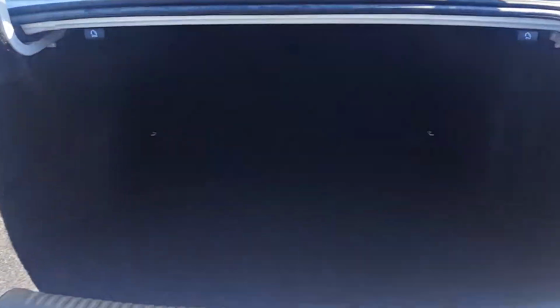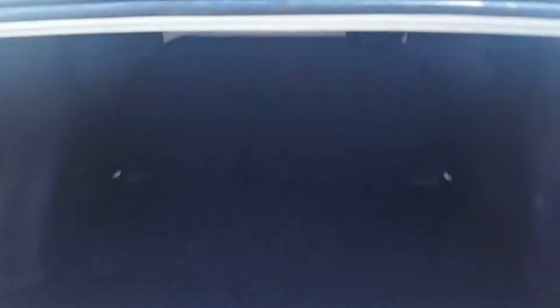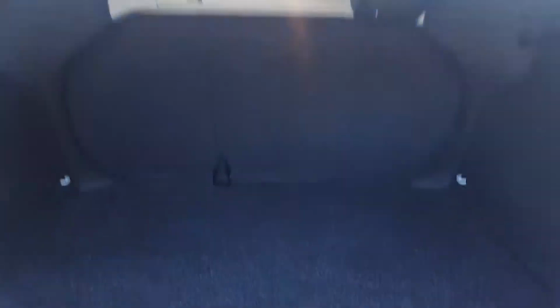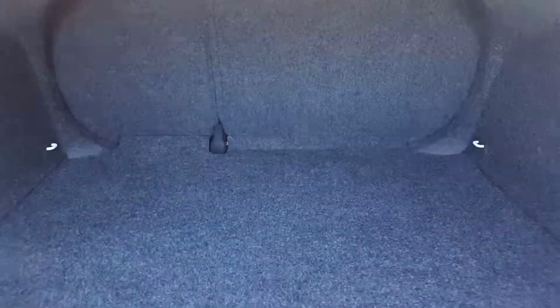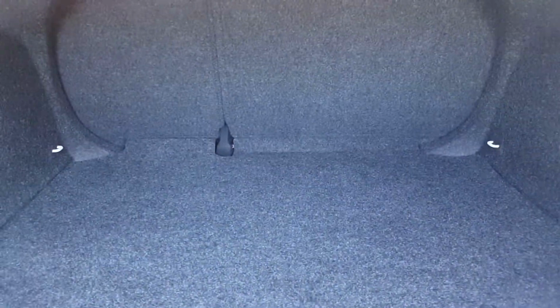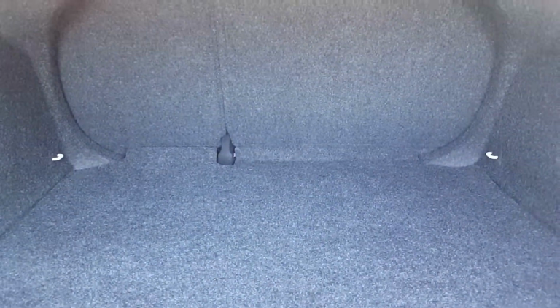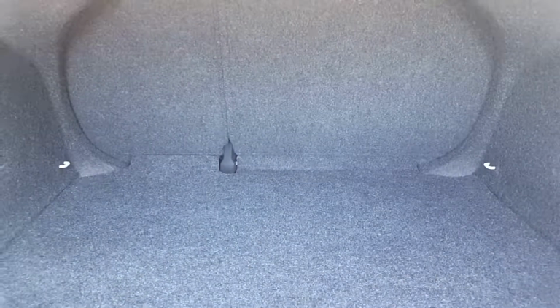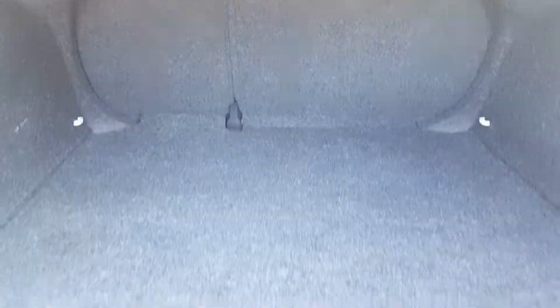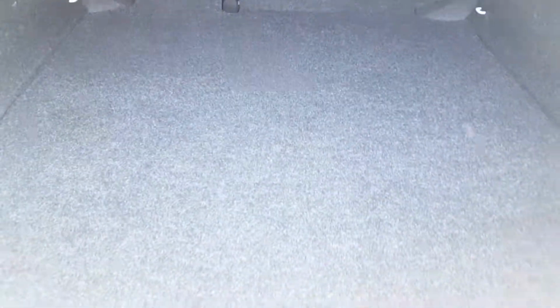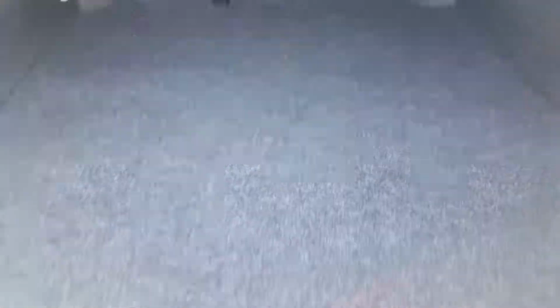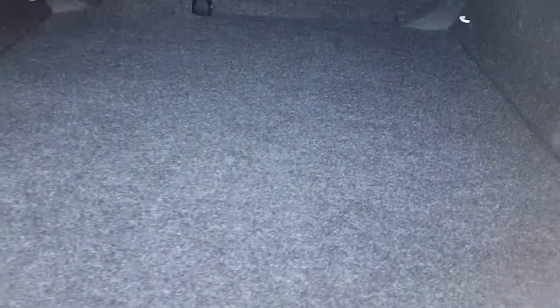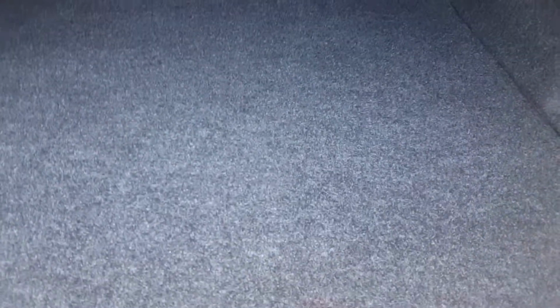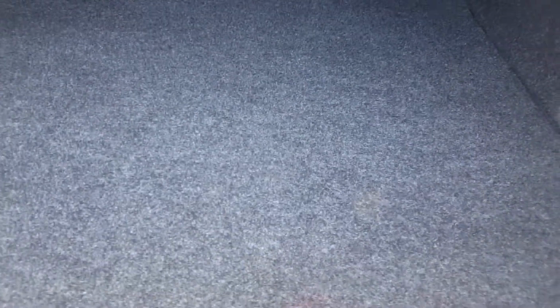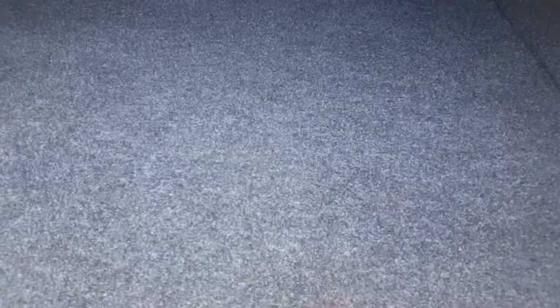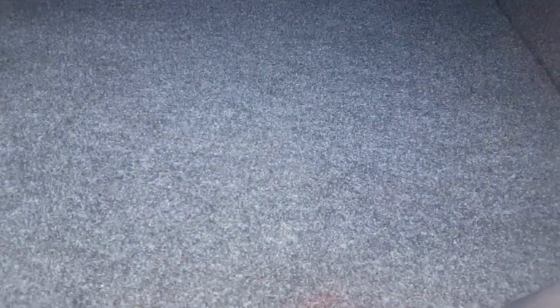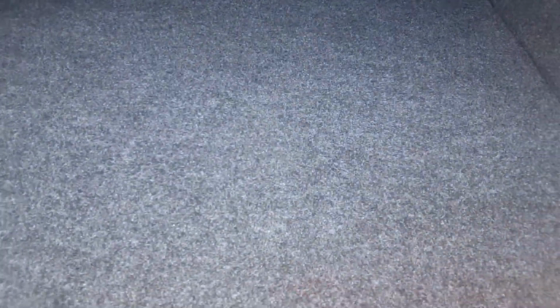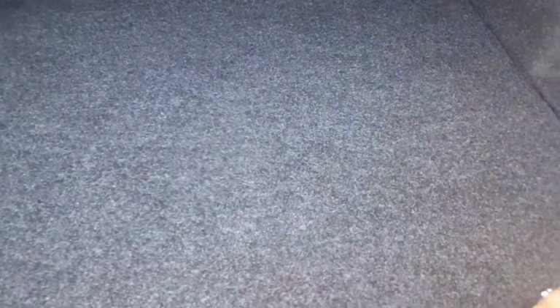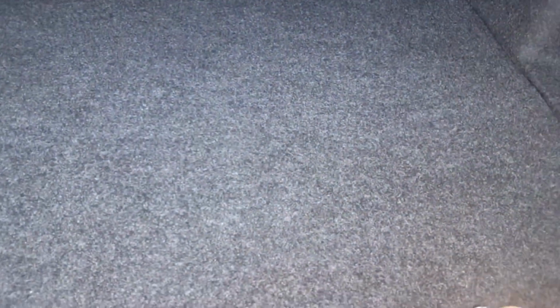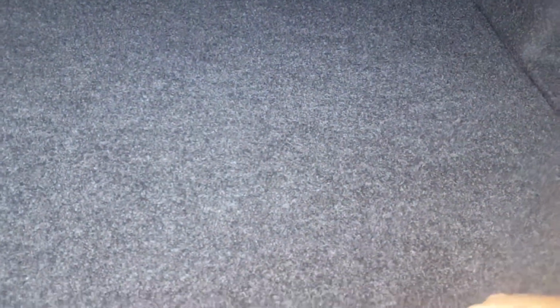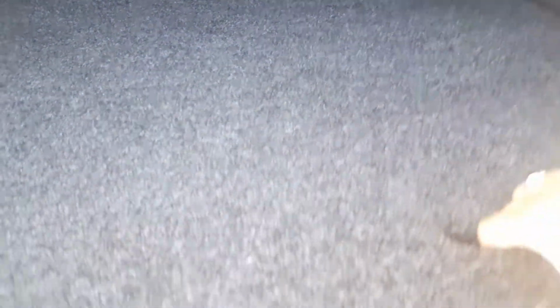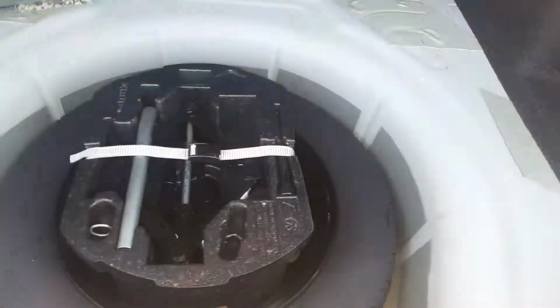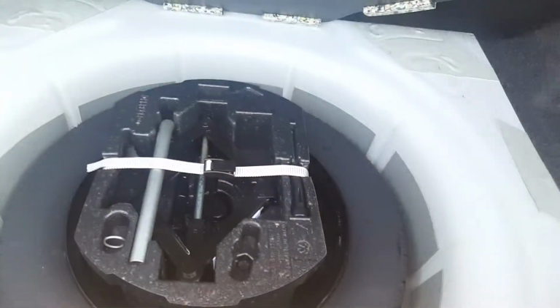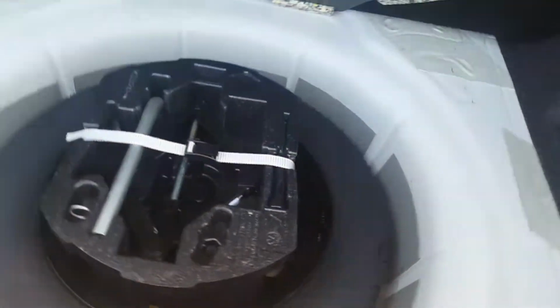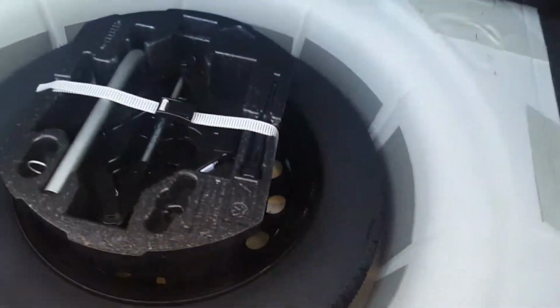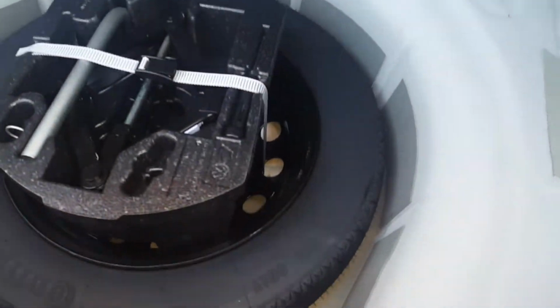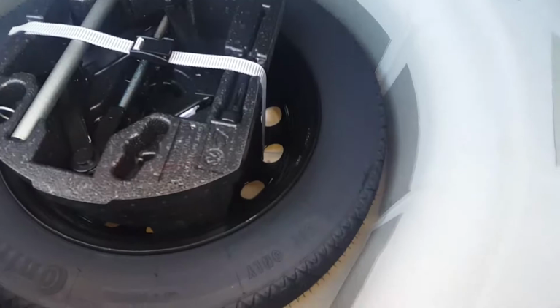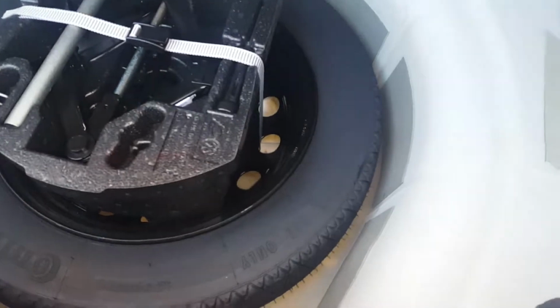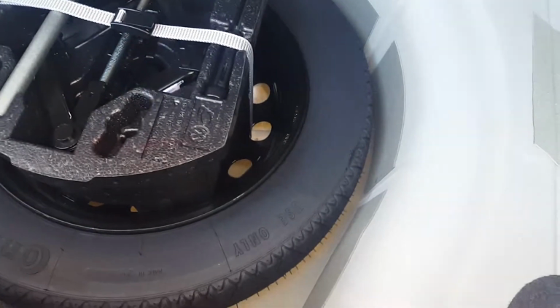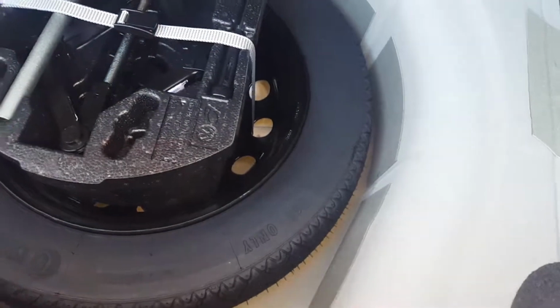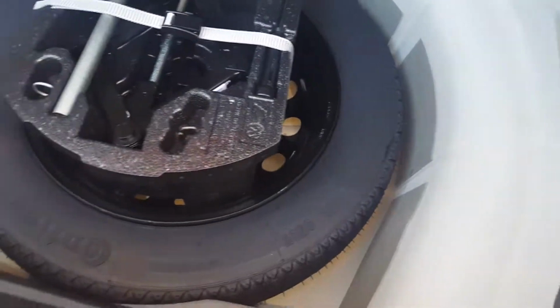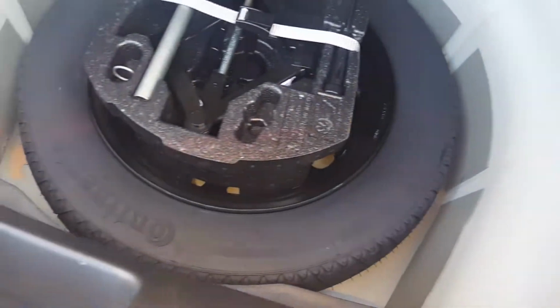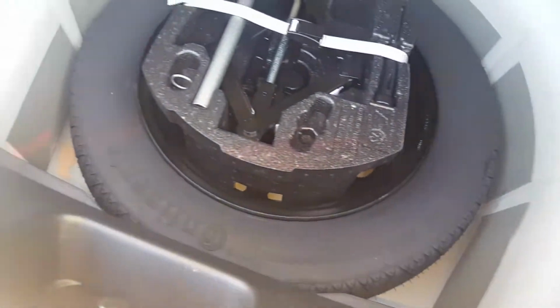Spacious trunk. Those seats fold down, giving you extra space. Spare tire looks like it's never been used.